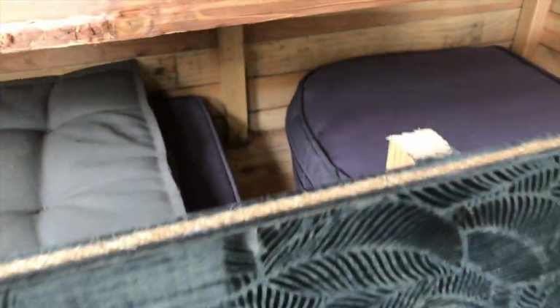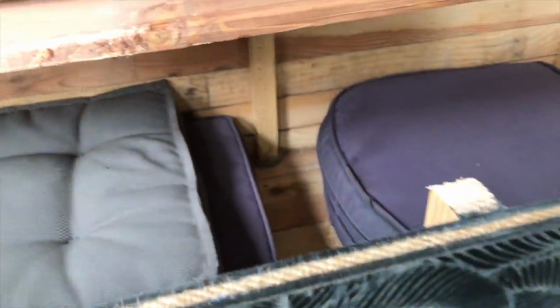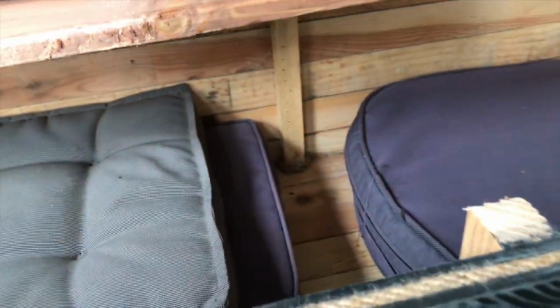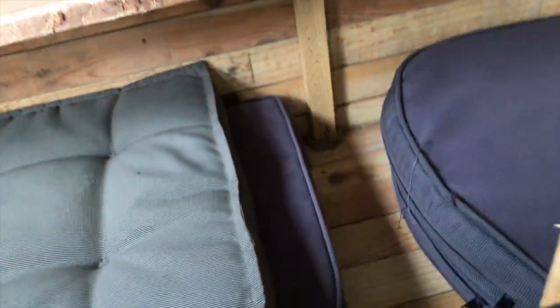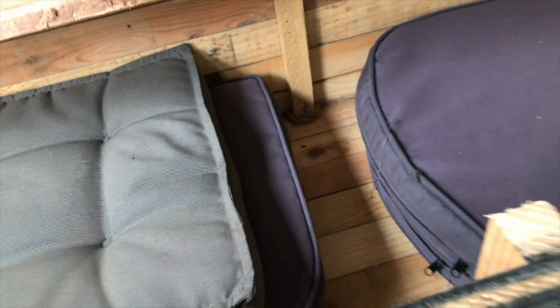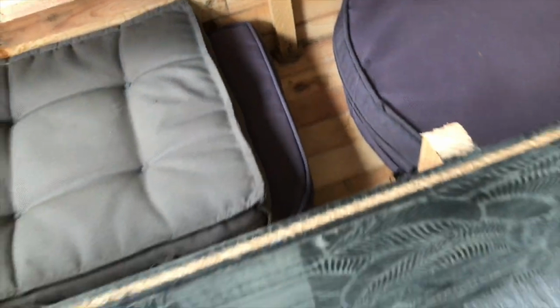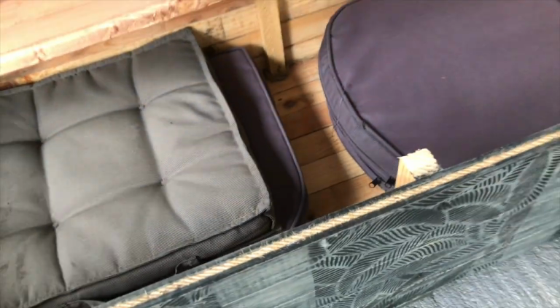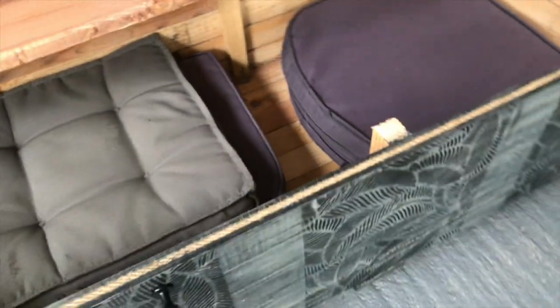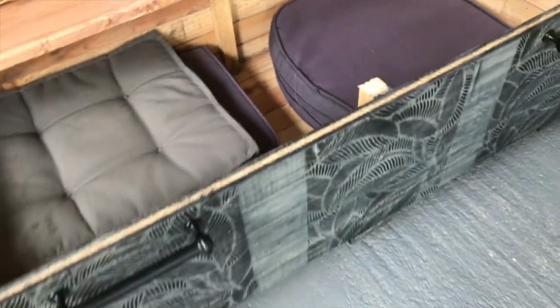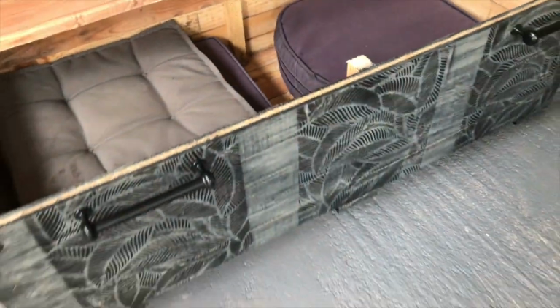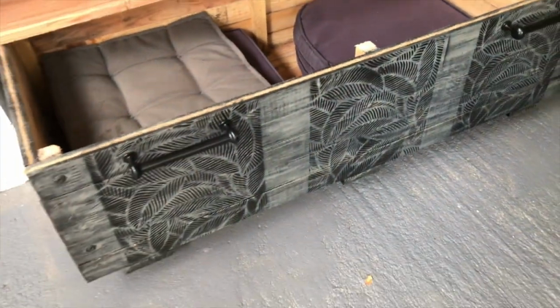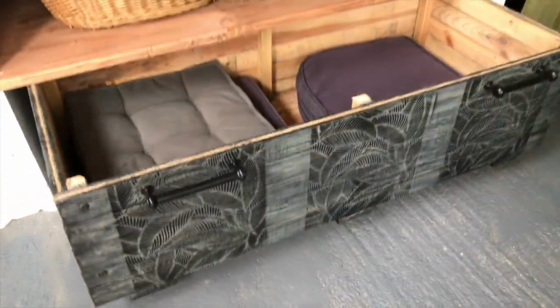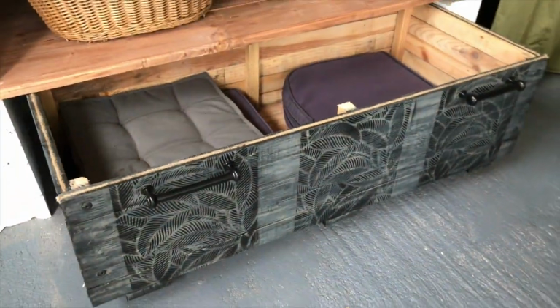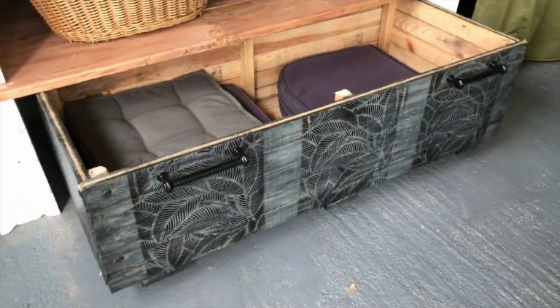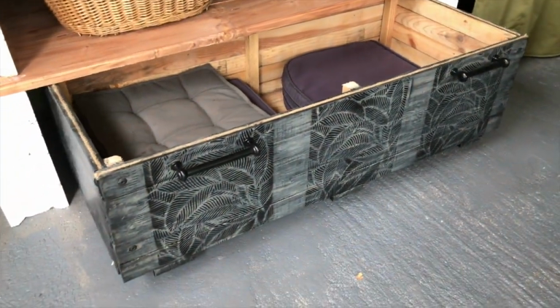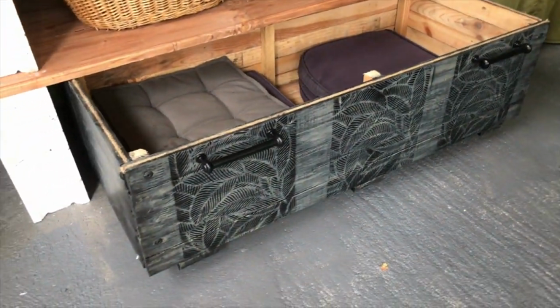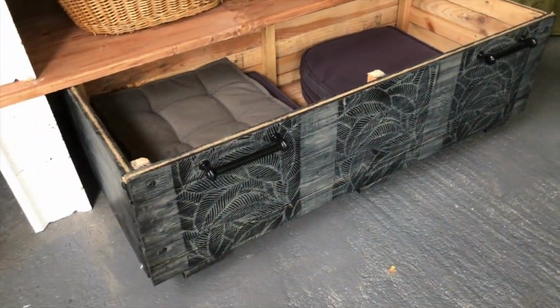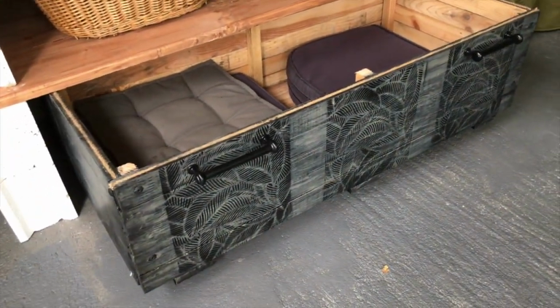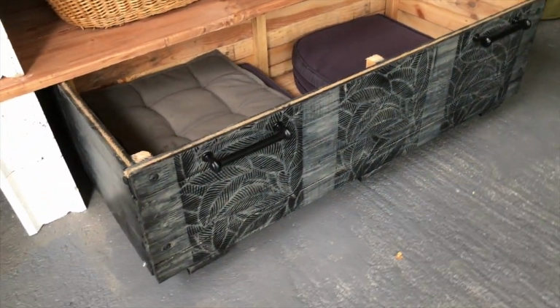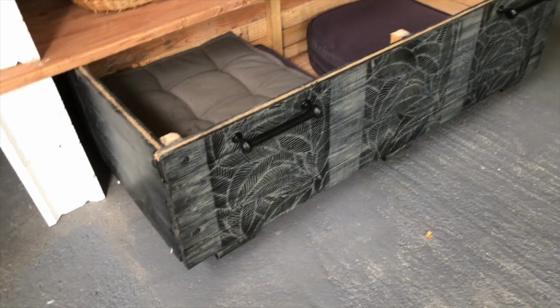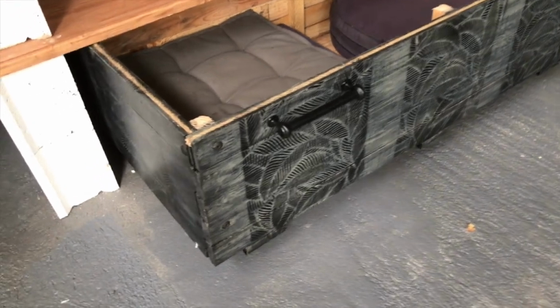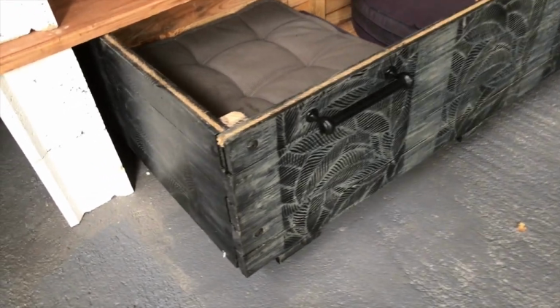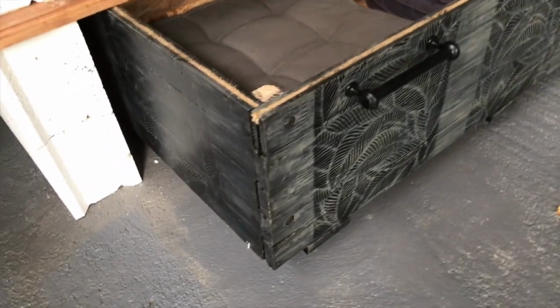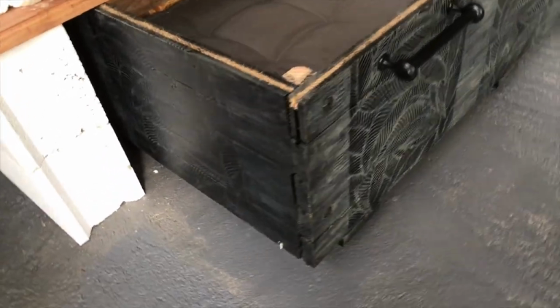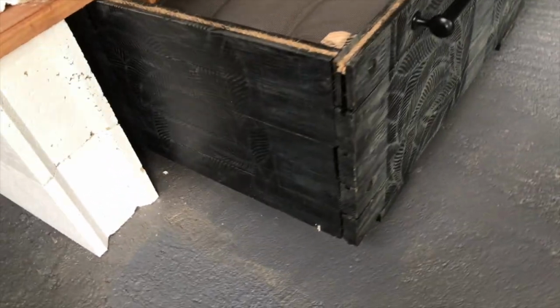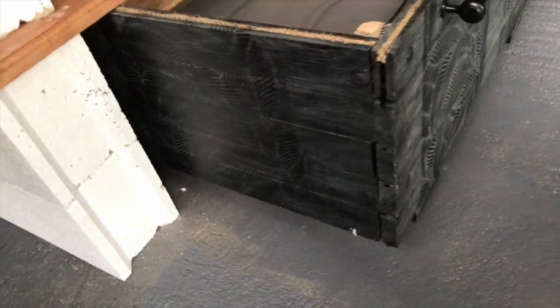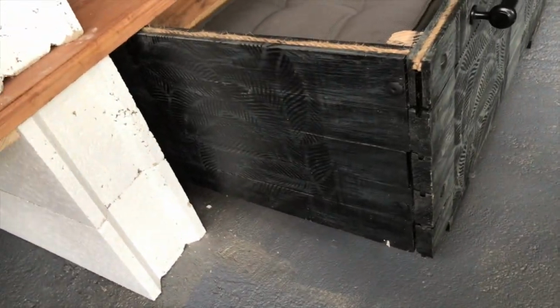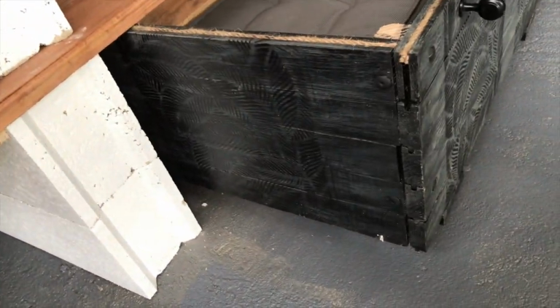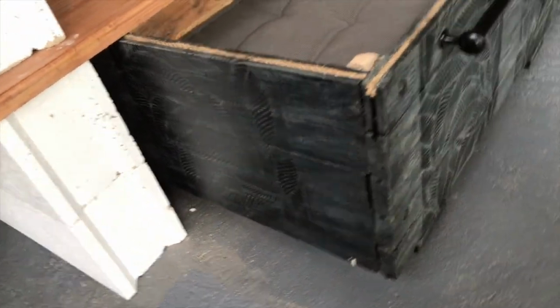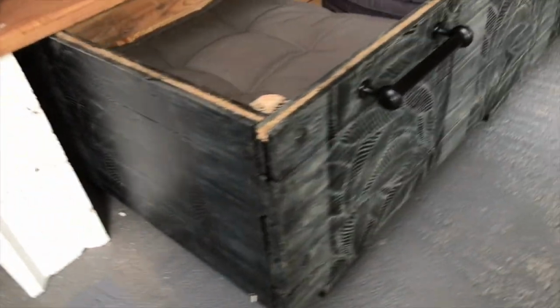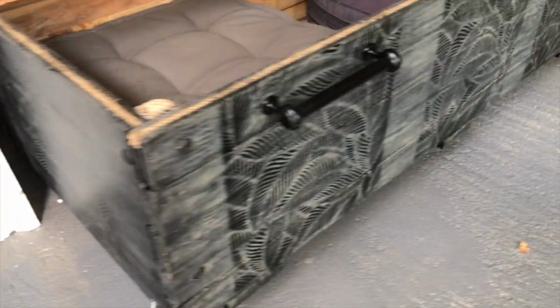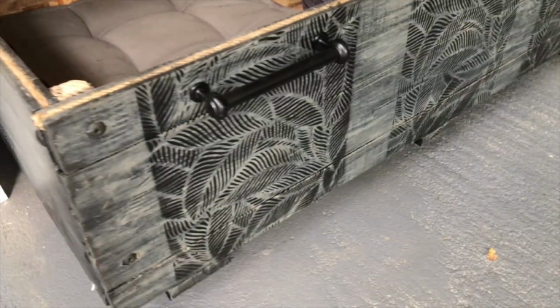Here are my seat cushions inside the crate and it's looking good — I think it totally fulfills its purpose. Tell me, what do you think?